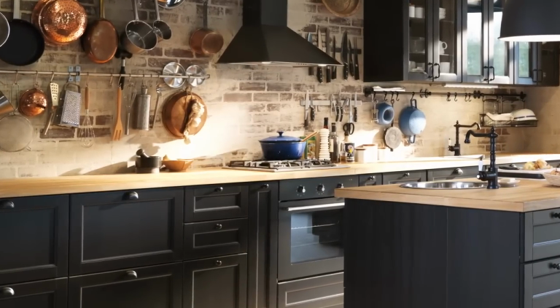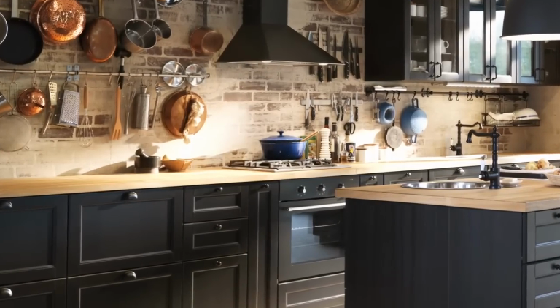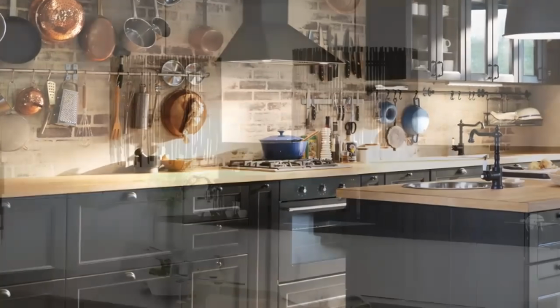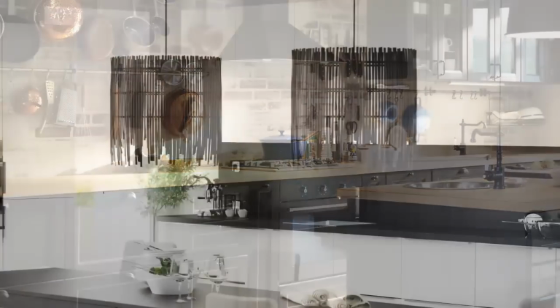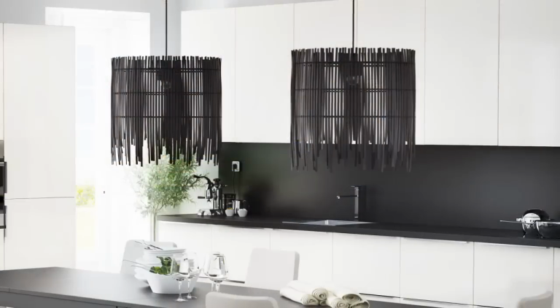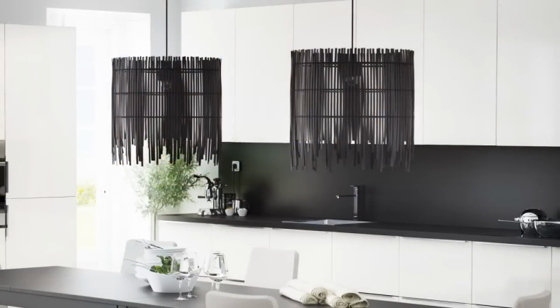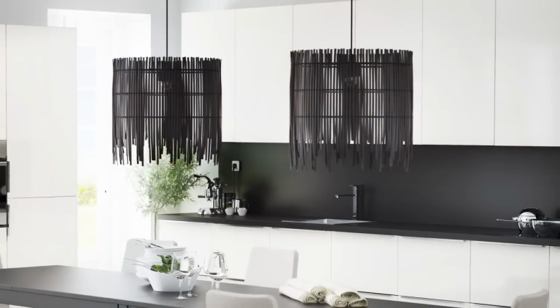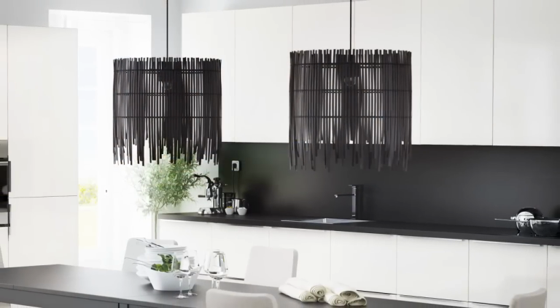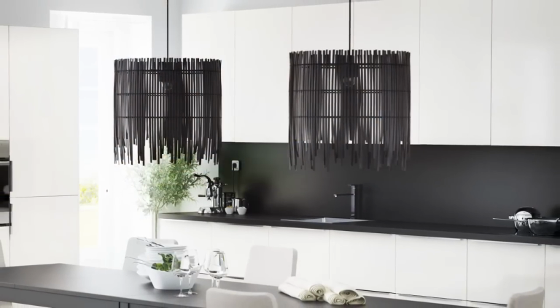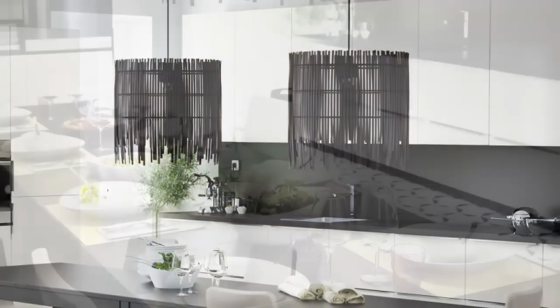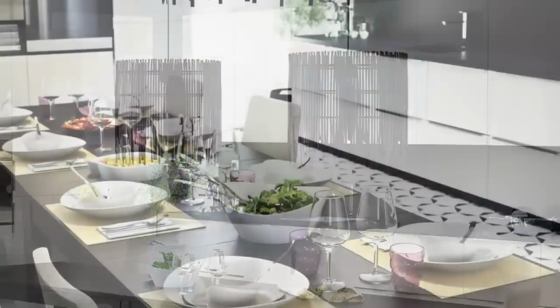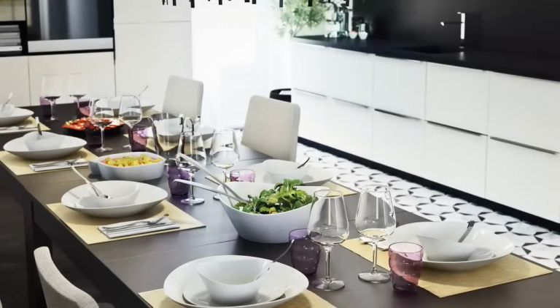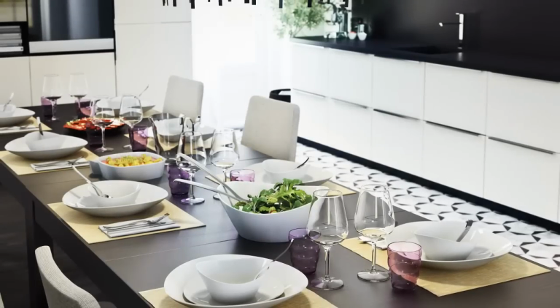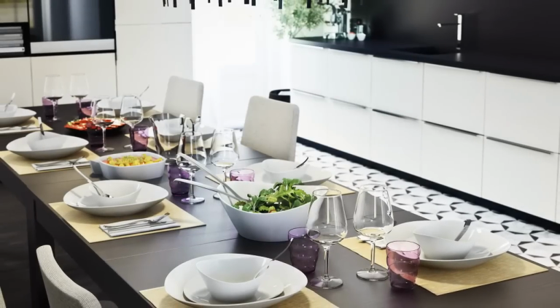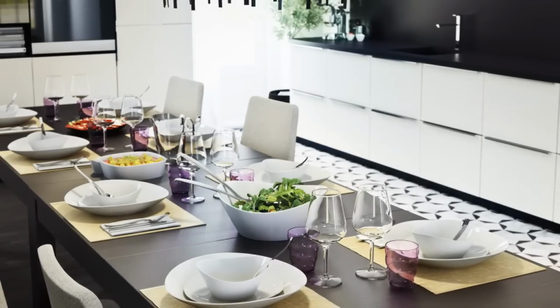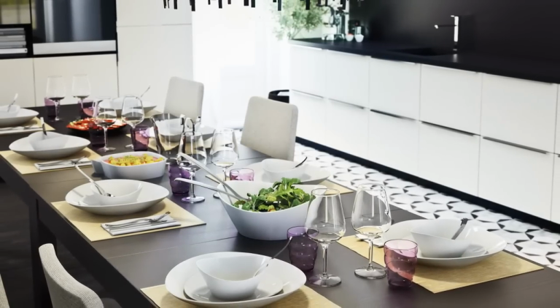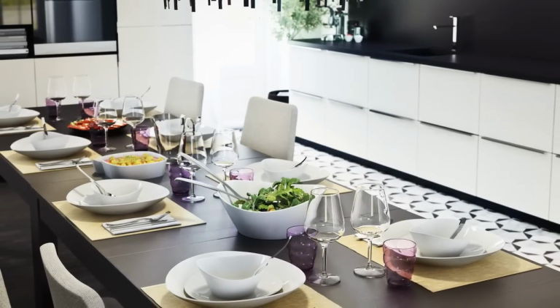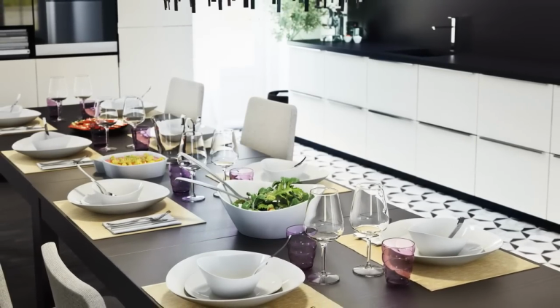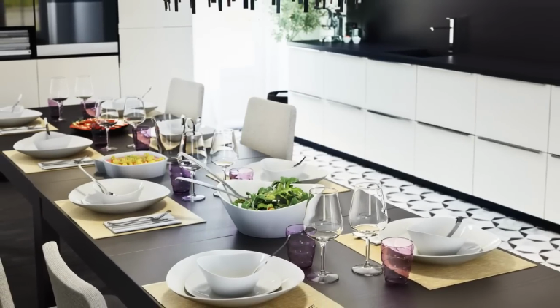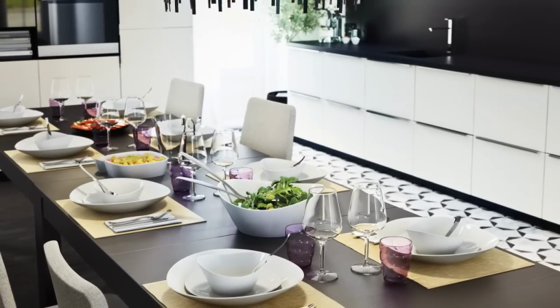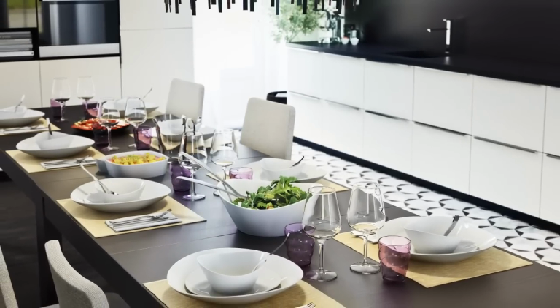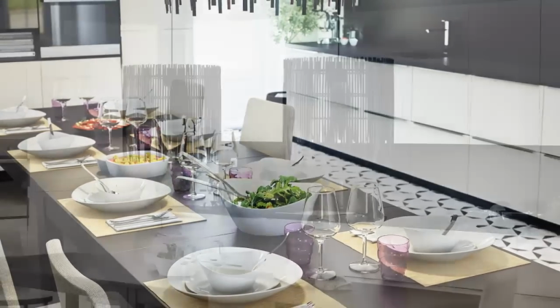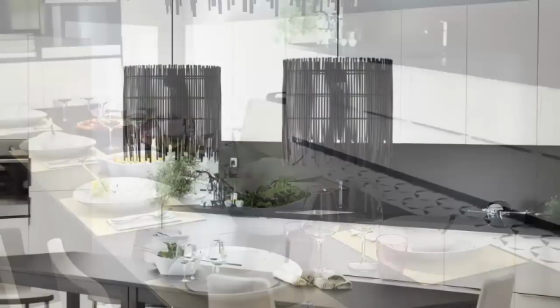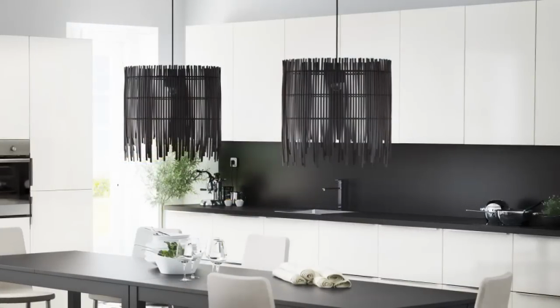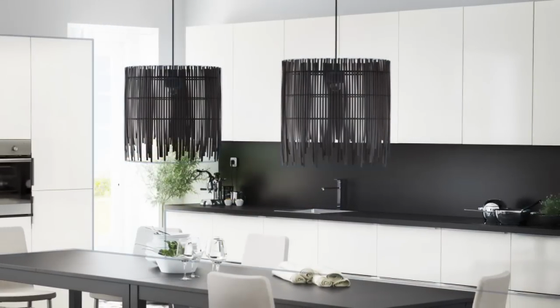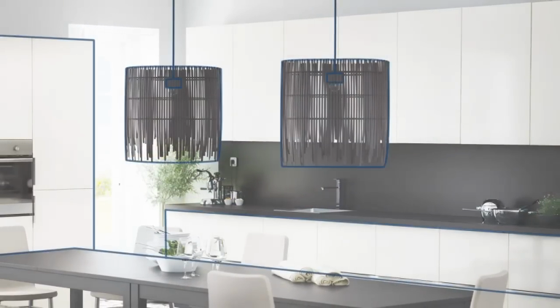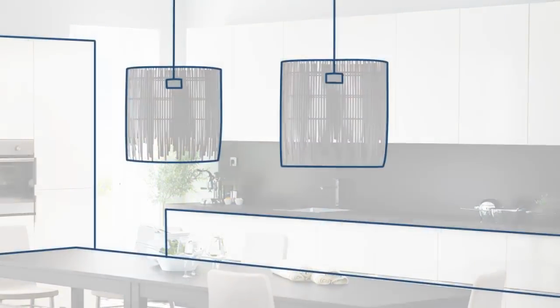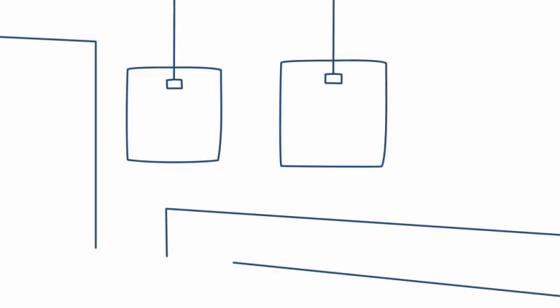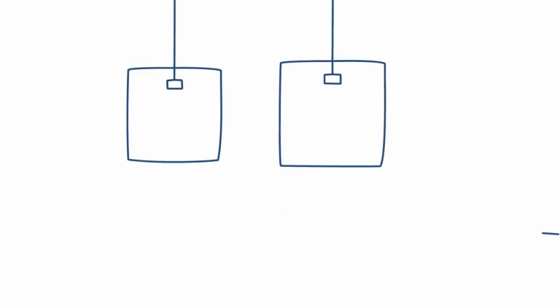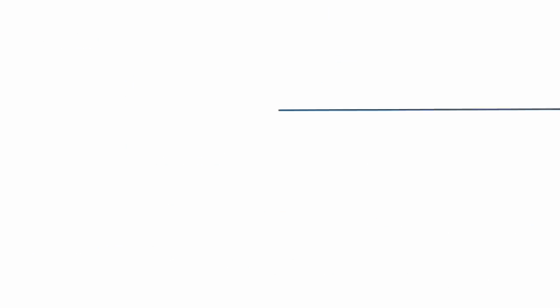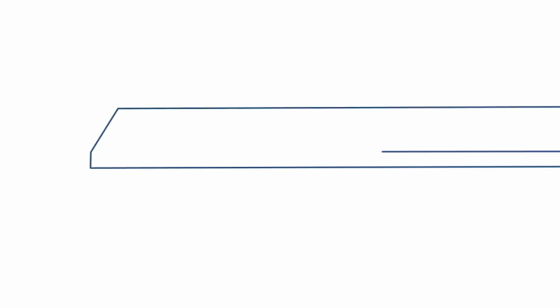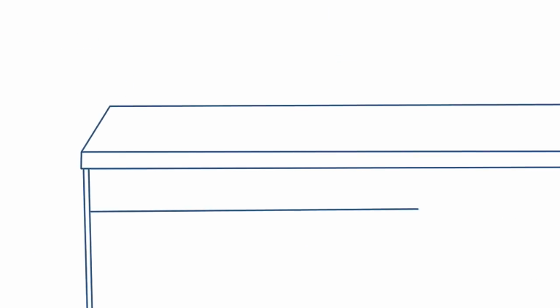If your kitchen has a dining area, it's cosy to have one or several hanging lamps over the table. Fitting a dimmer will give you bright light for things like homework and sewing, and softer light for meal times.